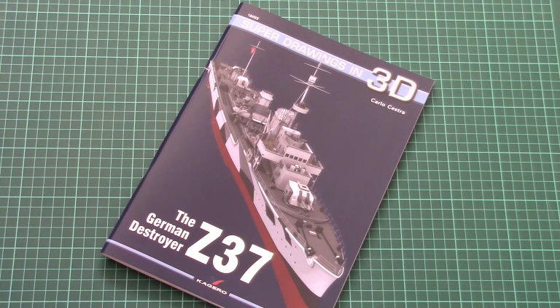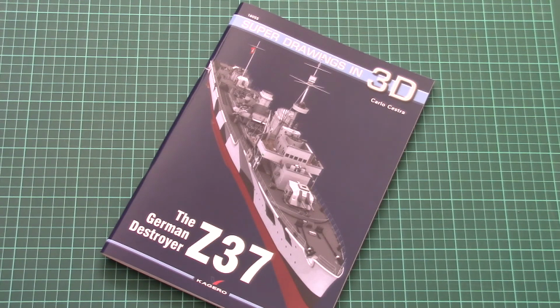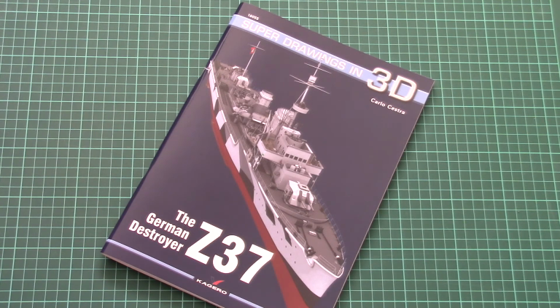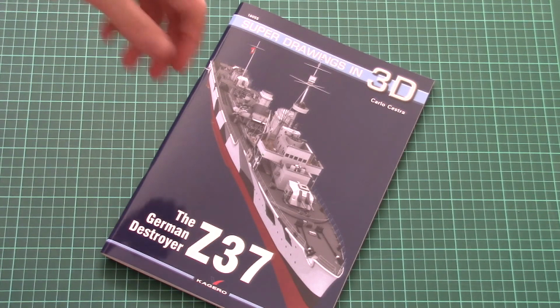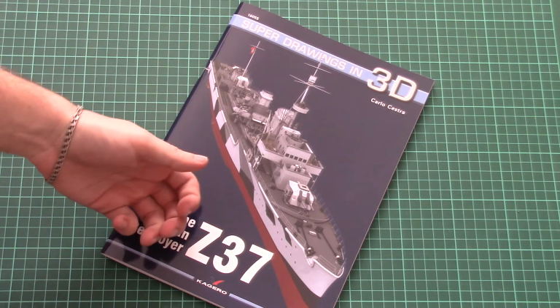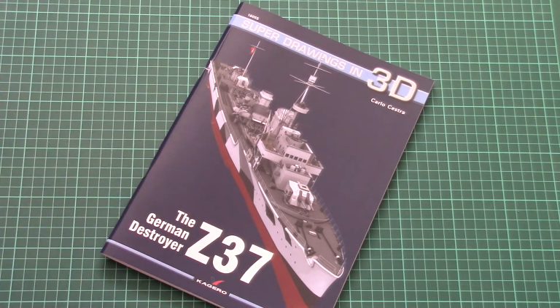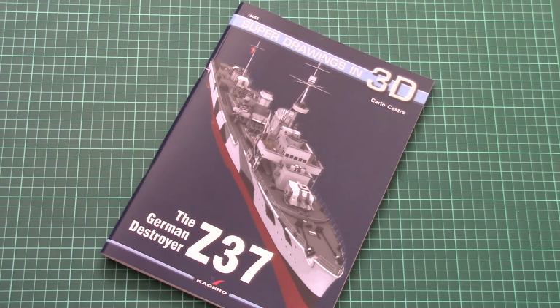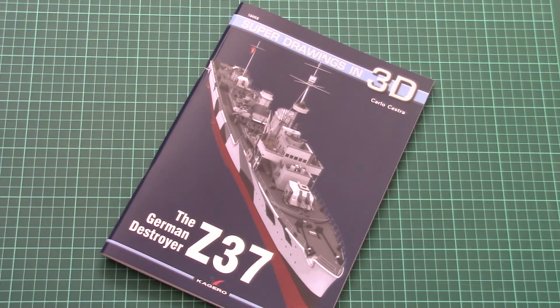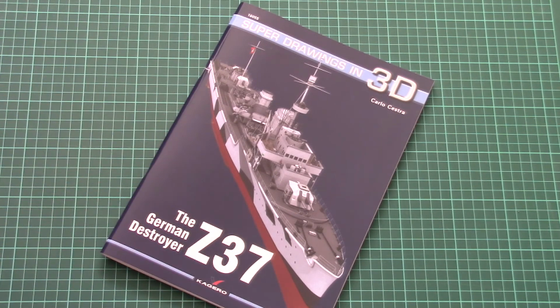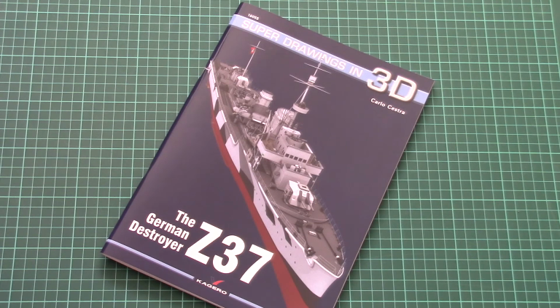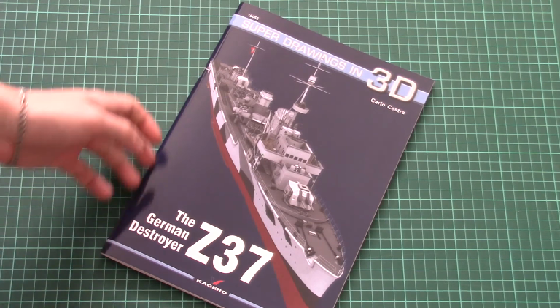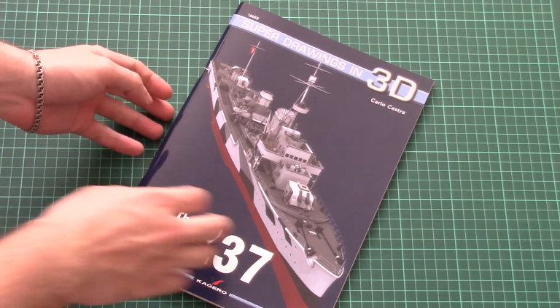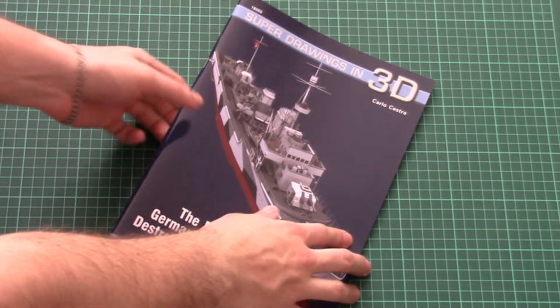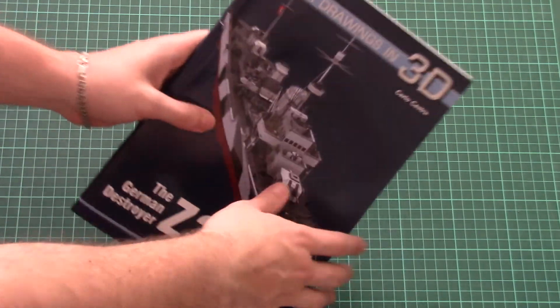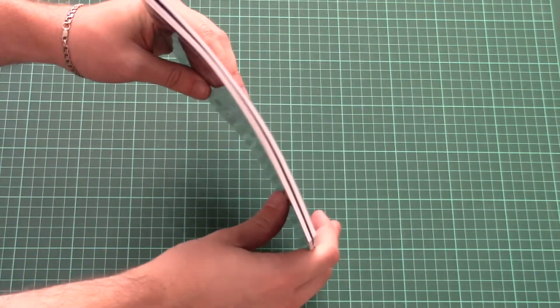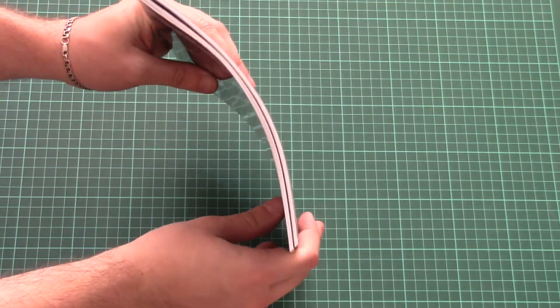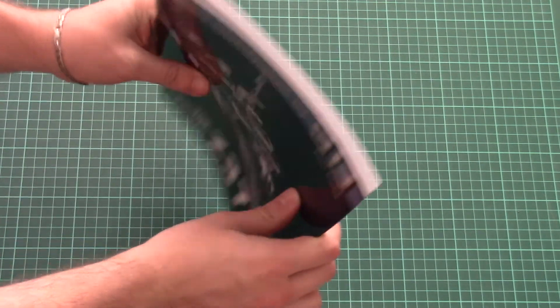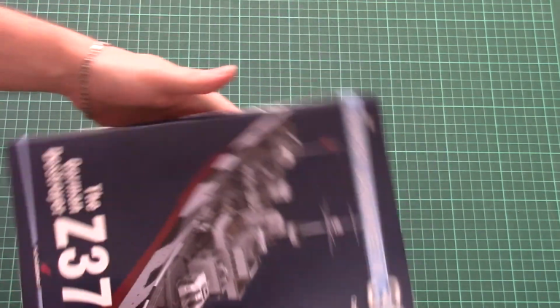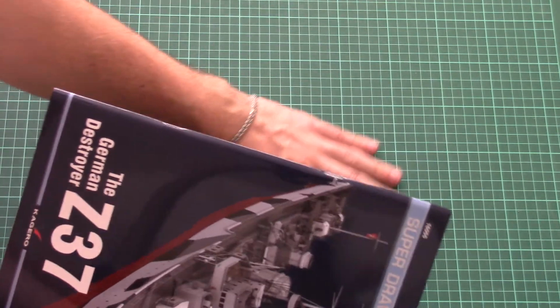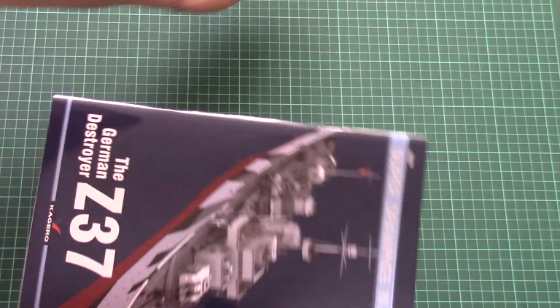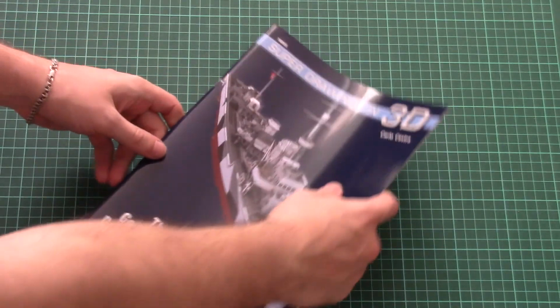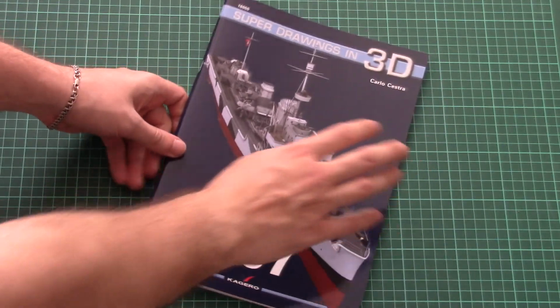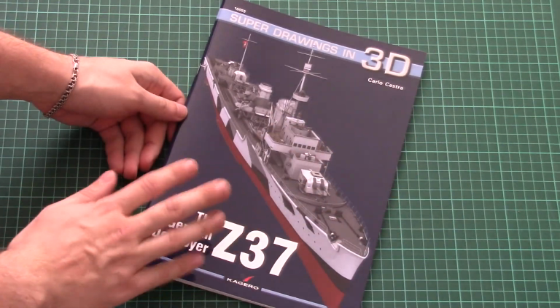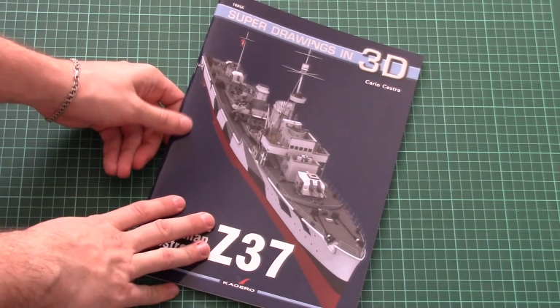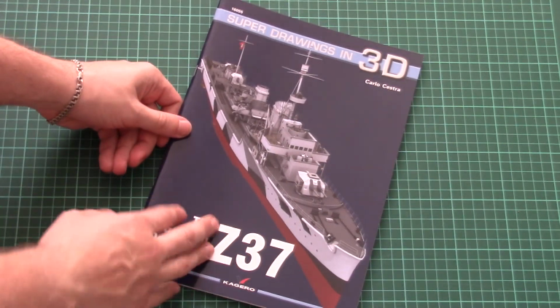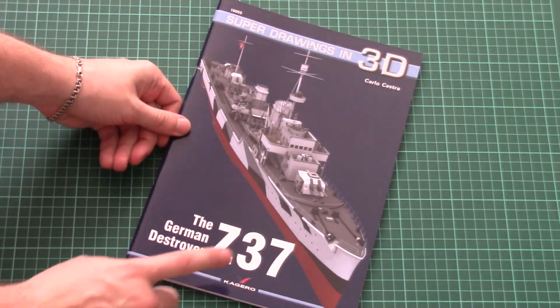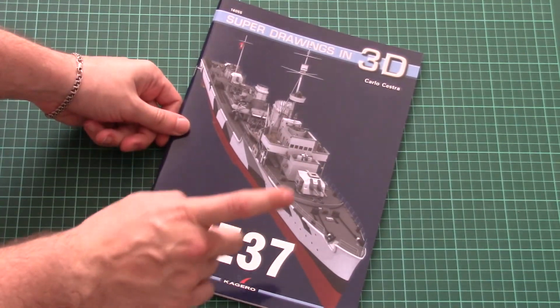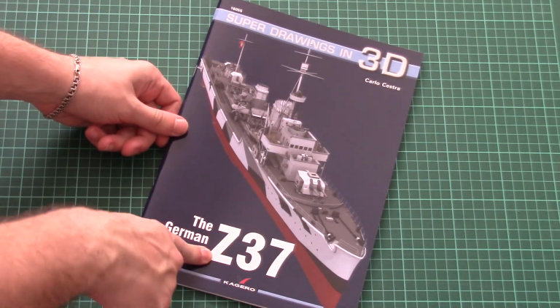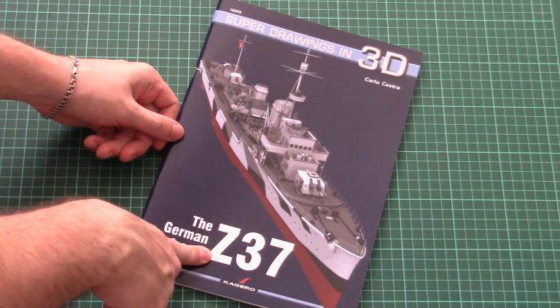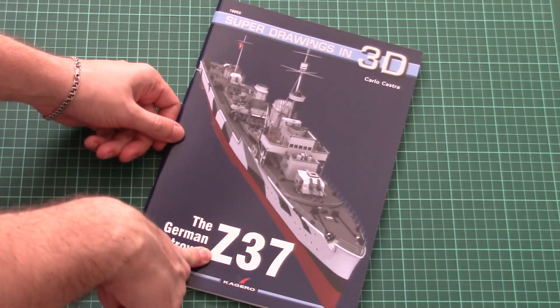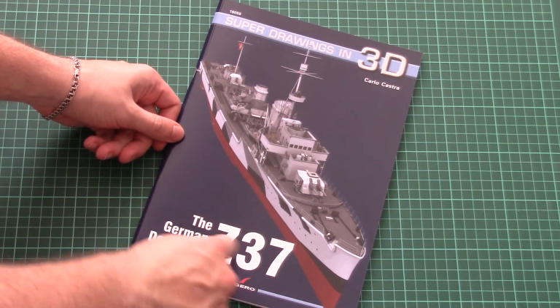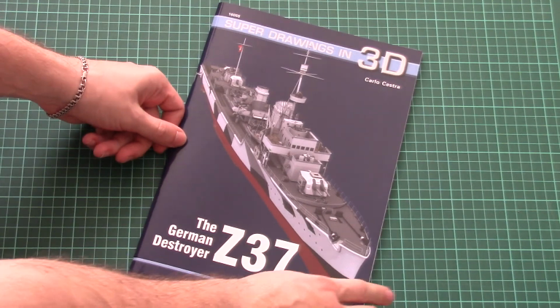This is a new book, it's already available for purchase, and it is quite a thick book. There are 80 pages inside and all of those 80 pages are dedicated only to the Z37 destroyer ship.